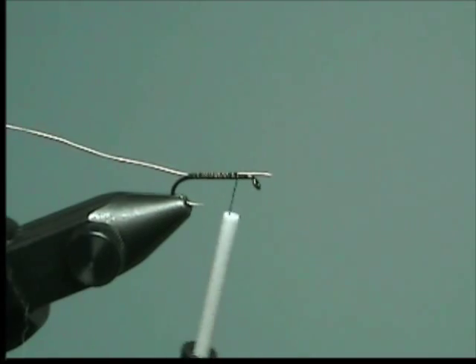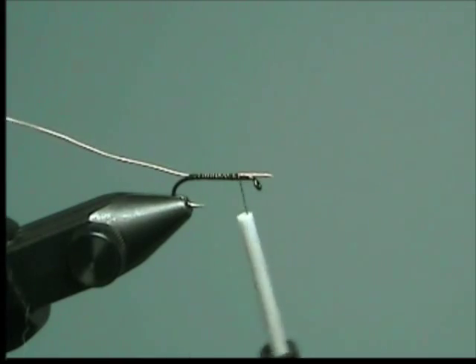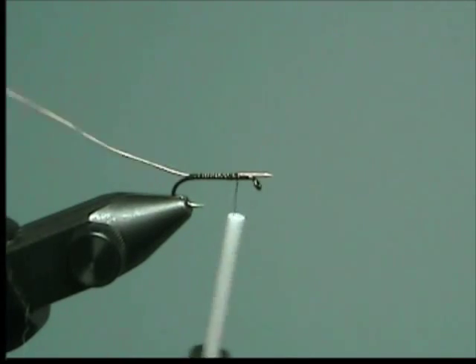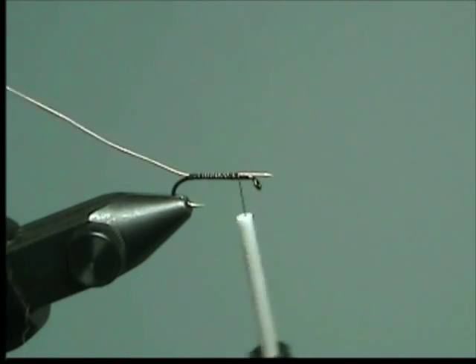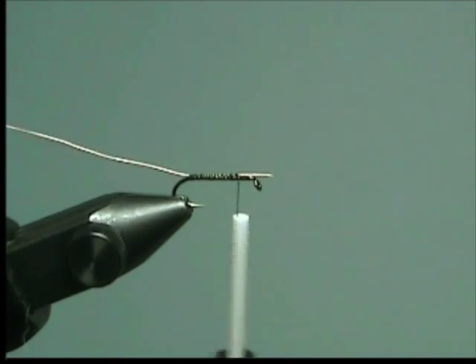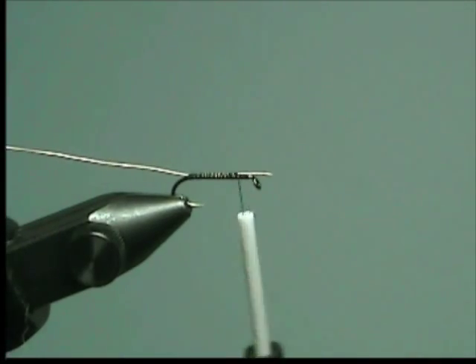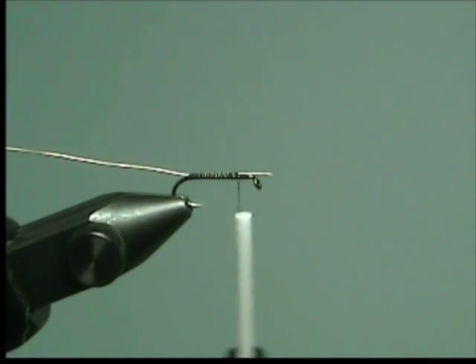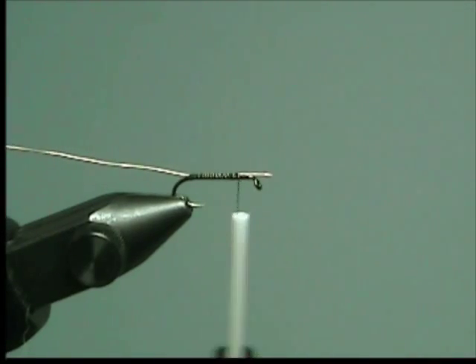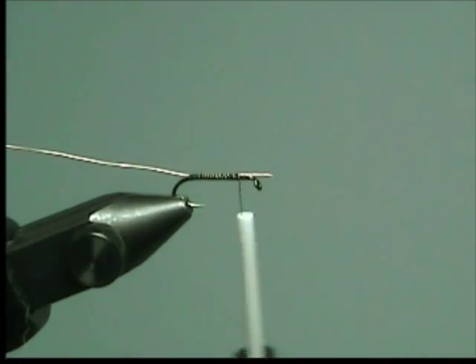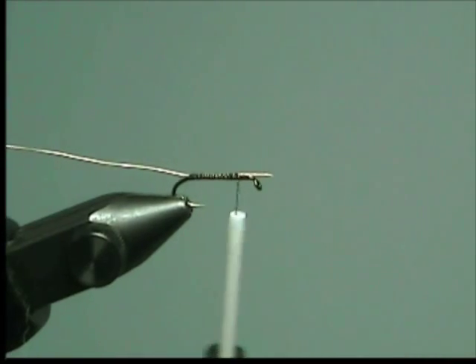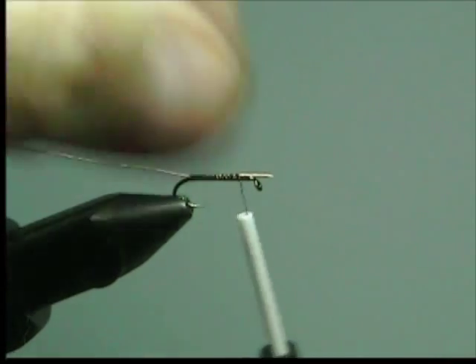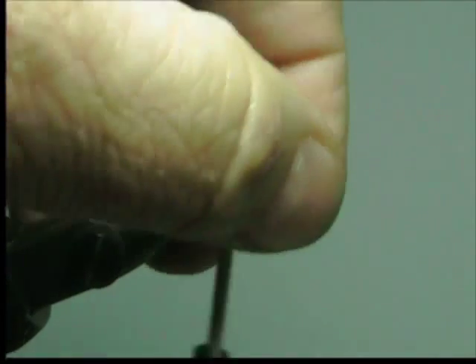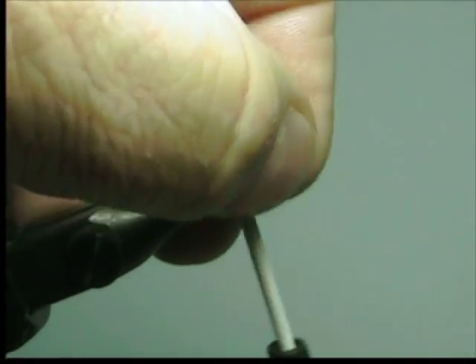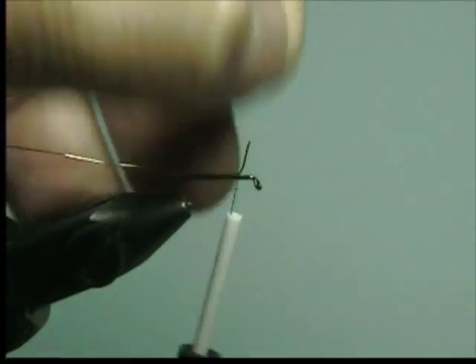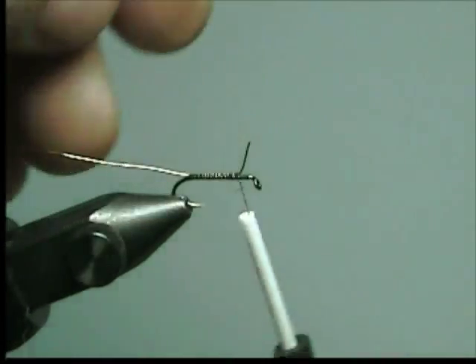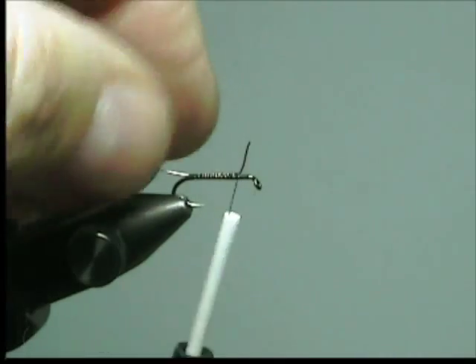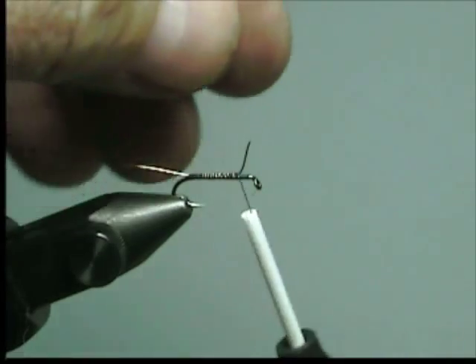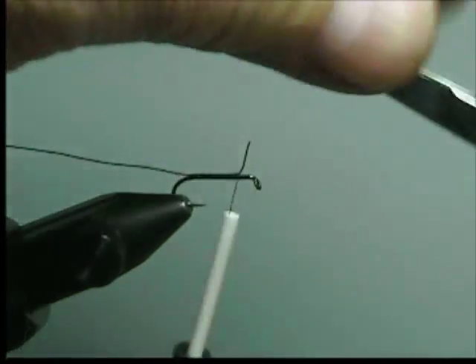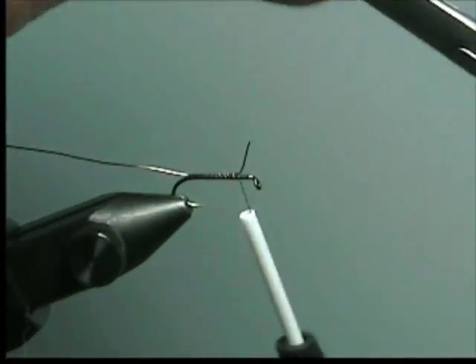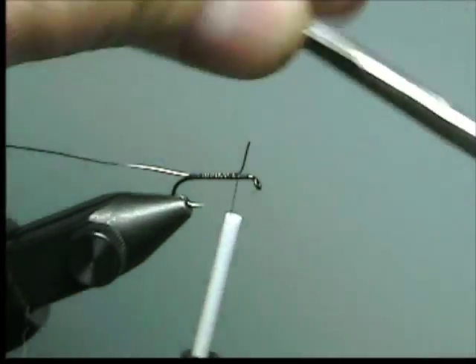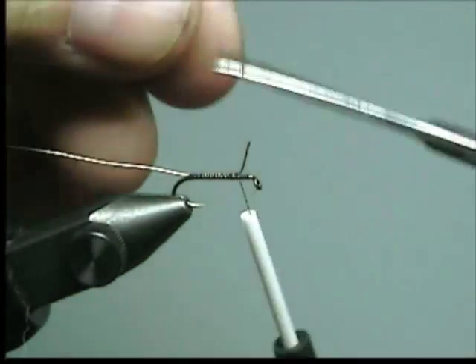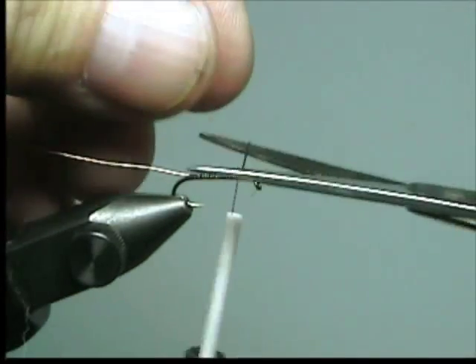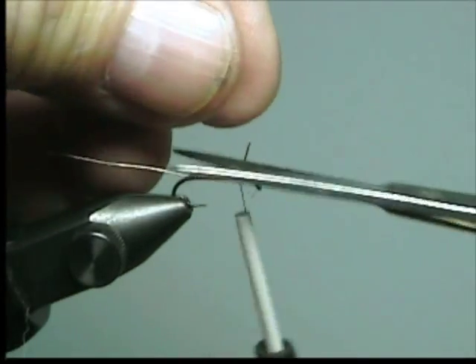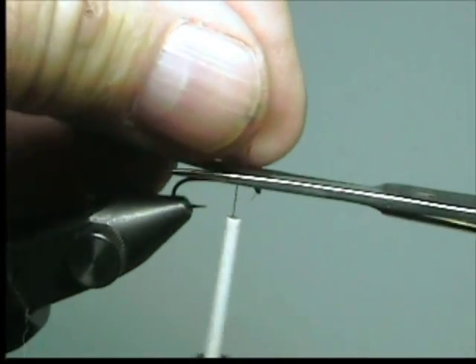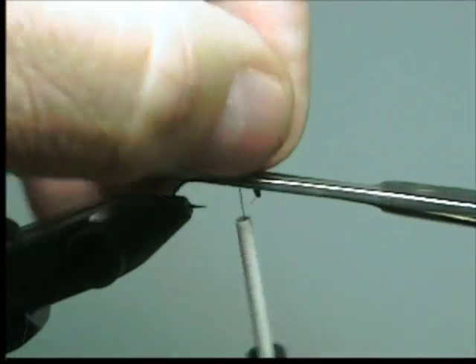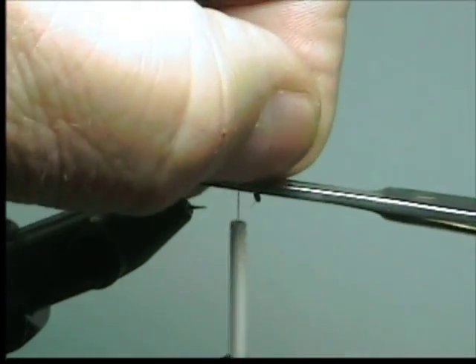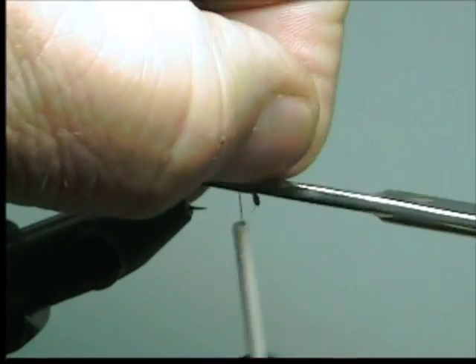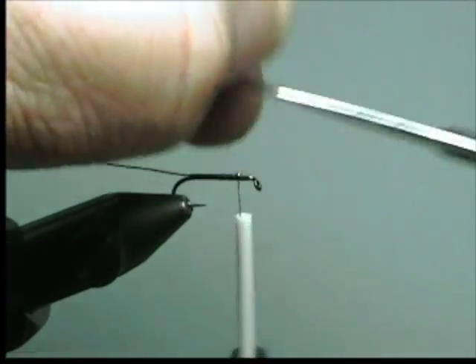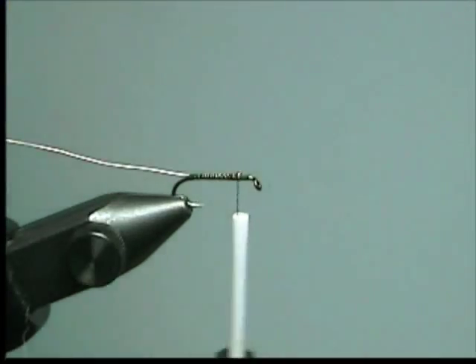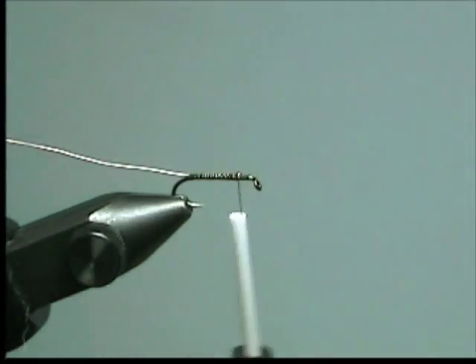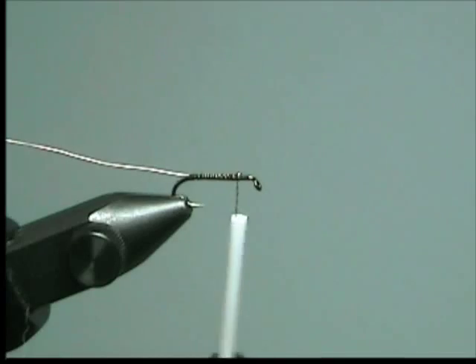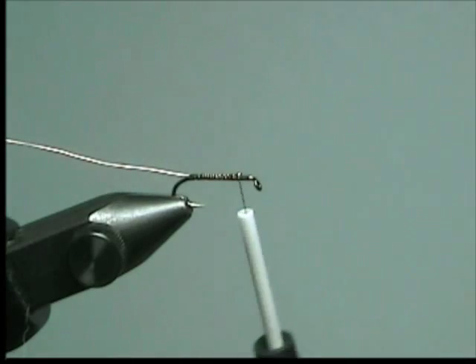Cut off the loose end of the copper wire. Use your old scissors to cut the copper wire — not your good scissors.